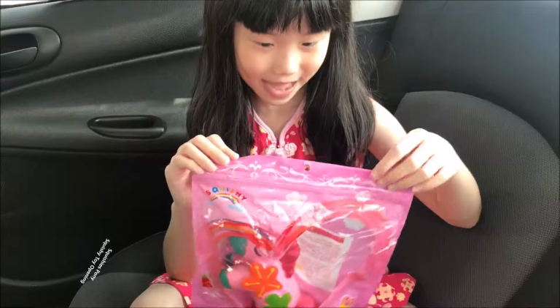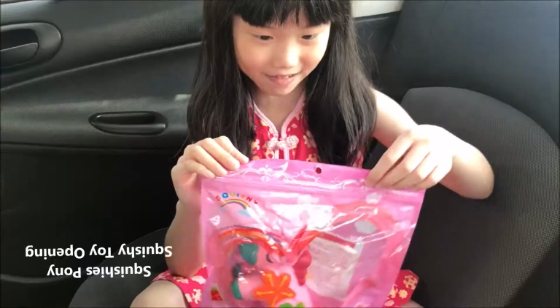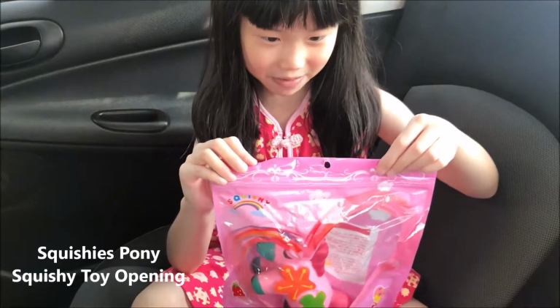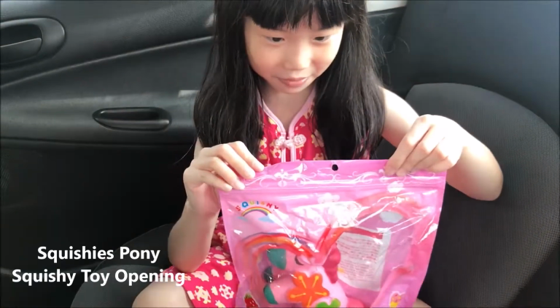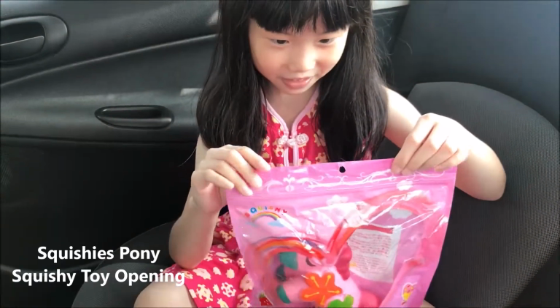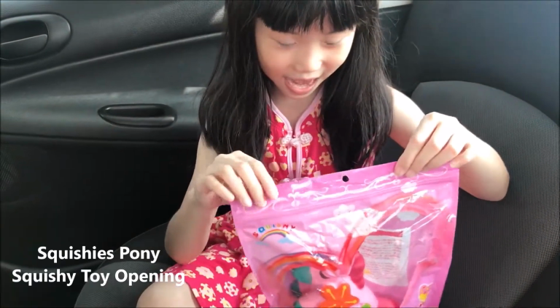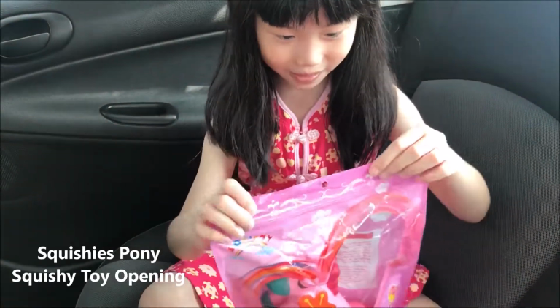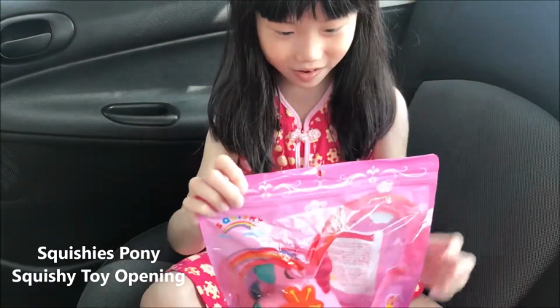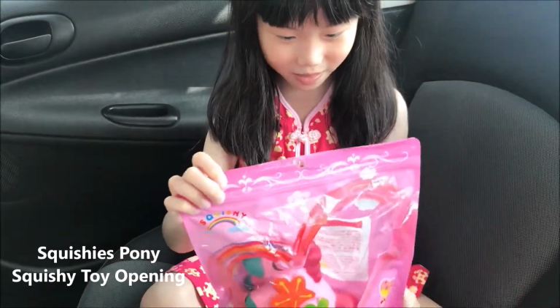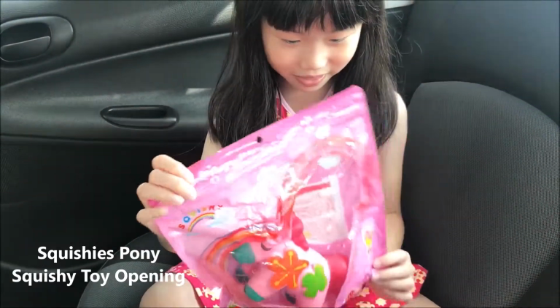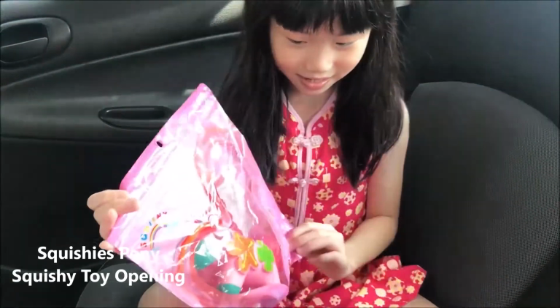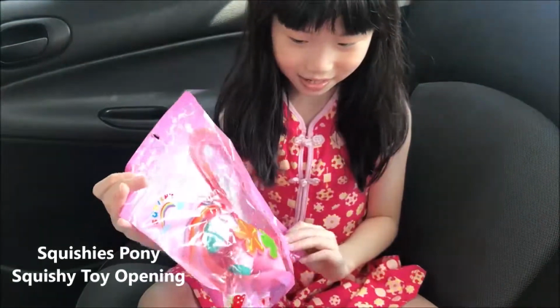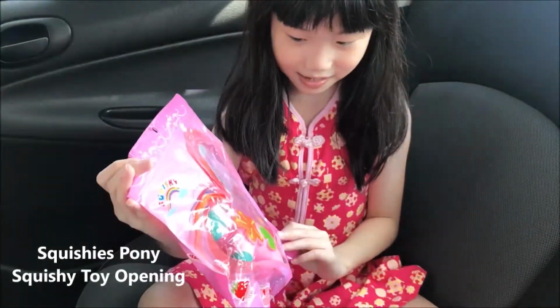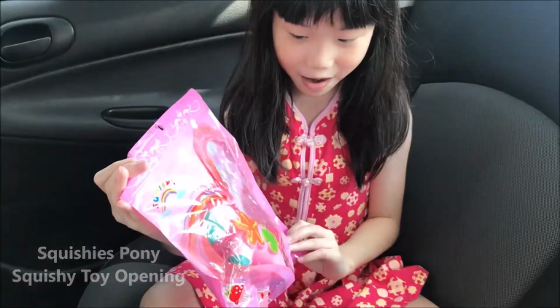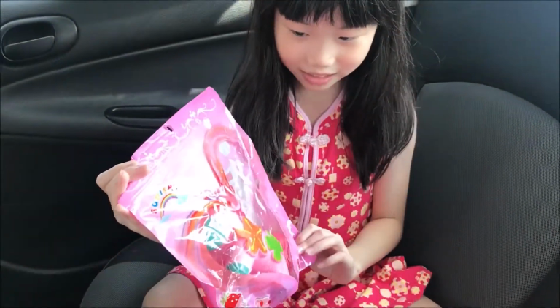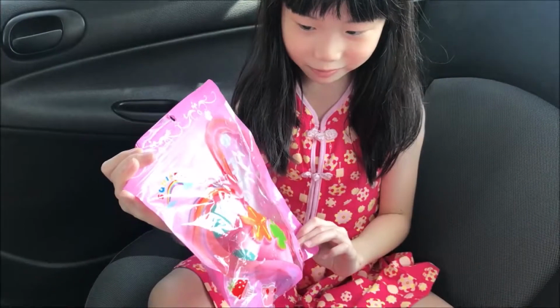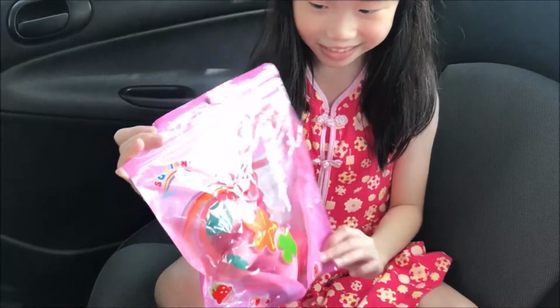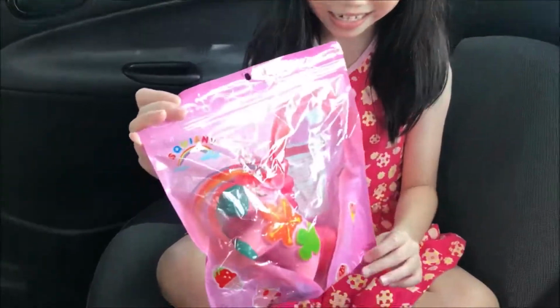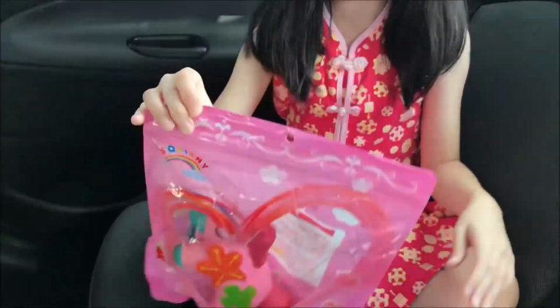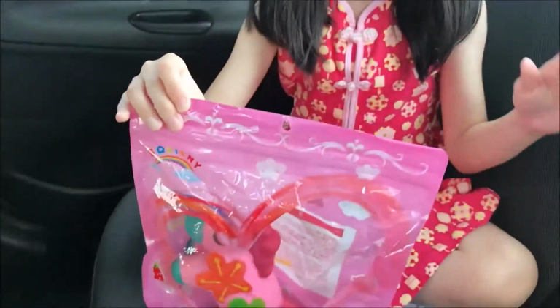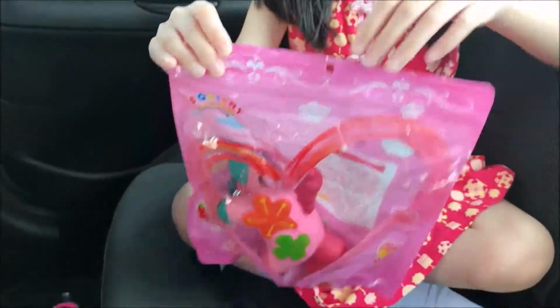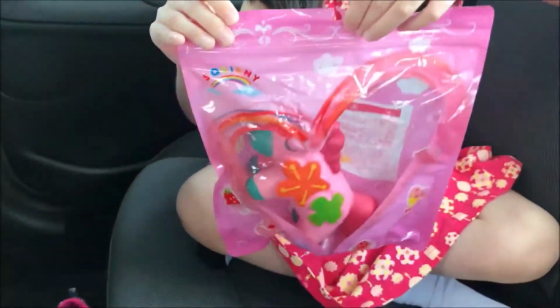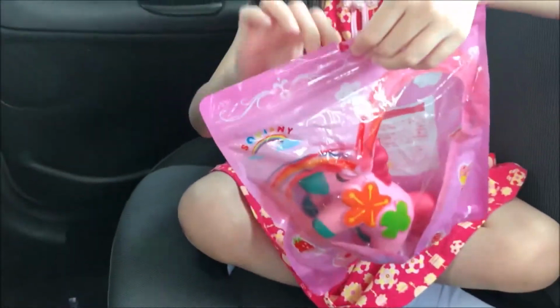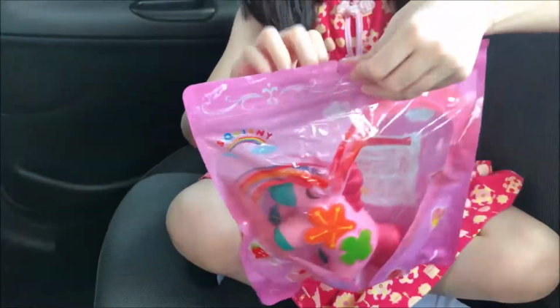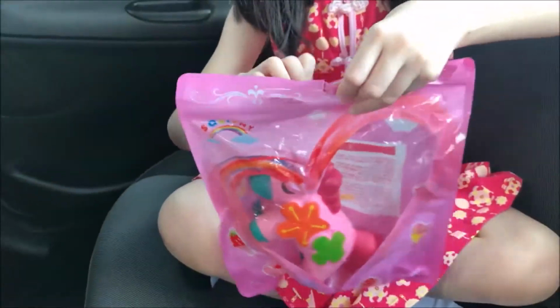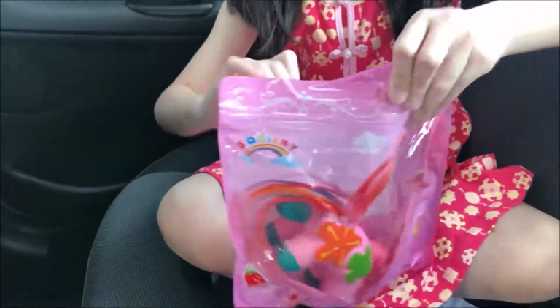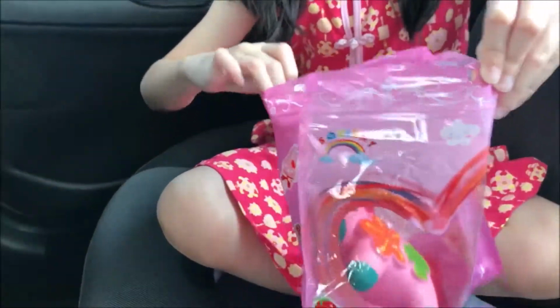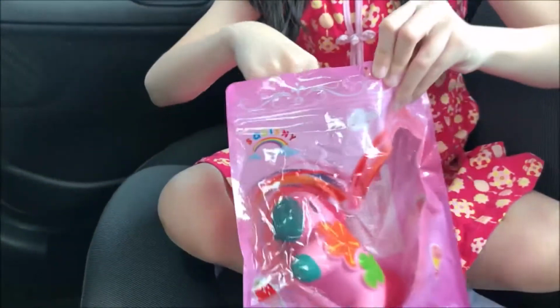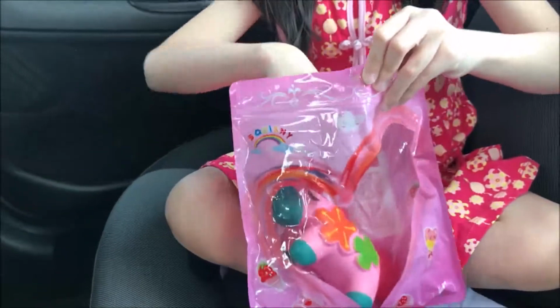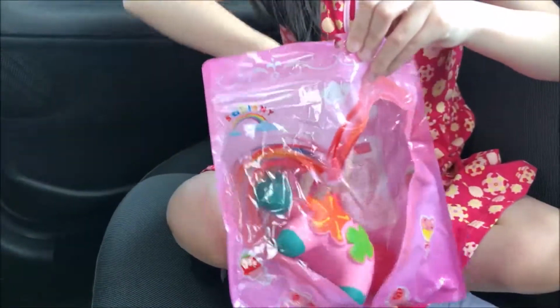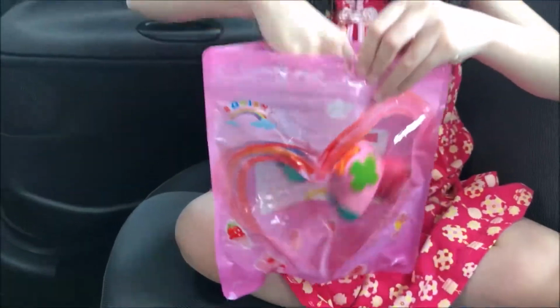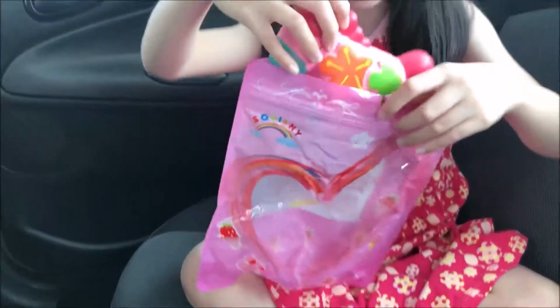Hello everyone, today I'm going to open this Pony Squishy. I don't know if it's a pony or something. Let's see.